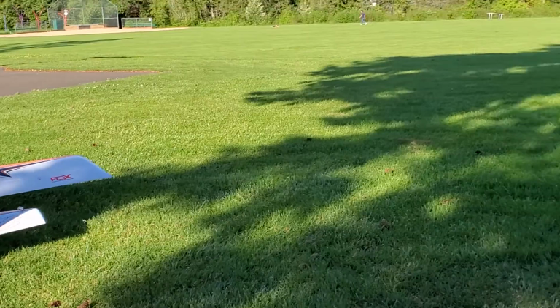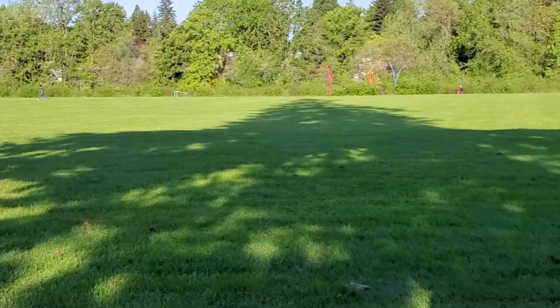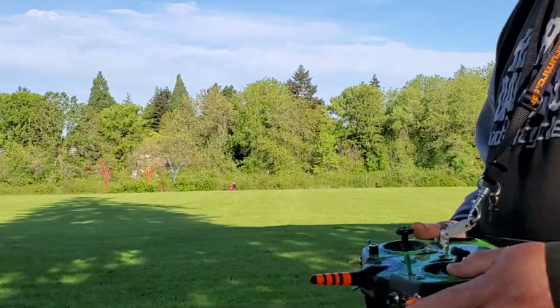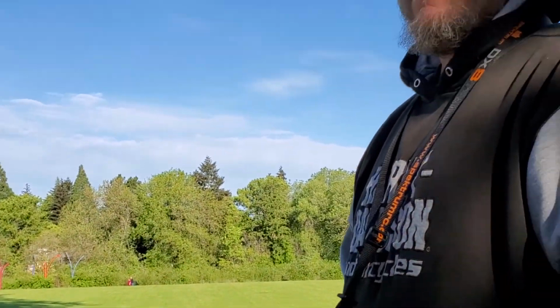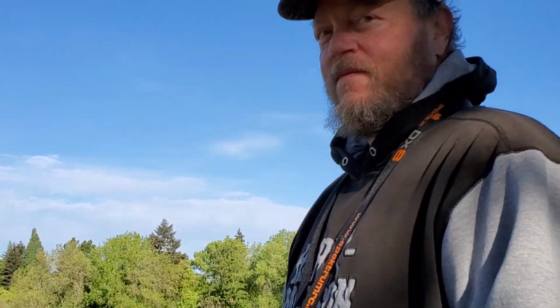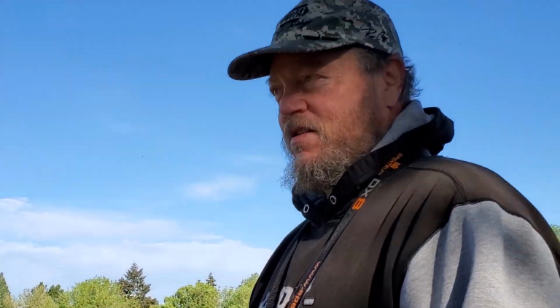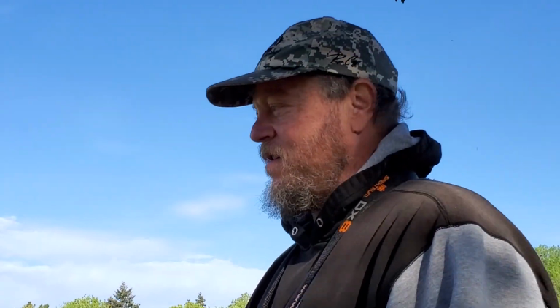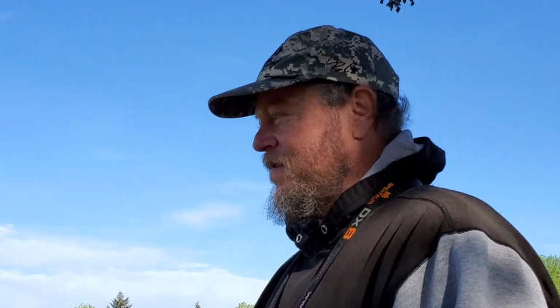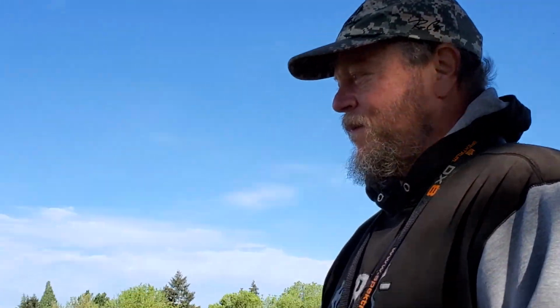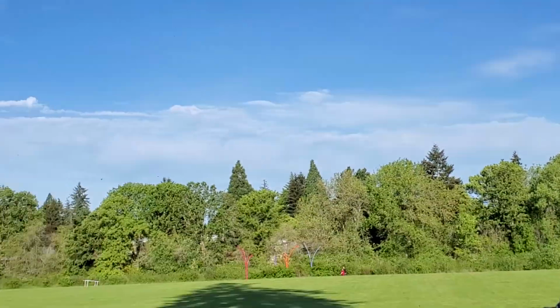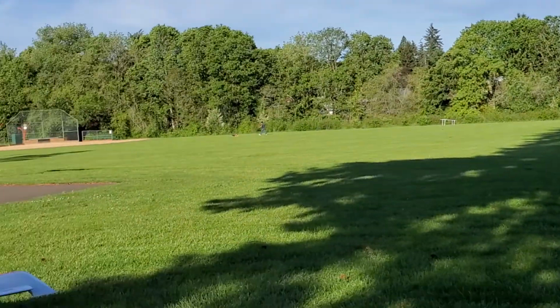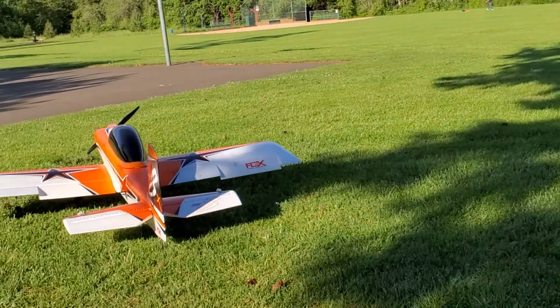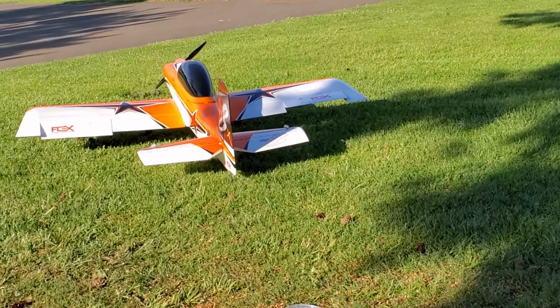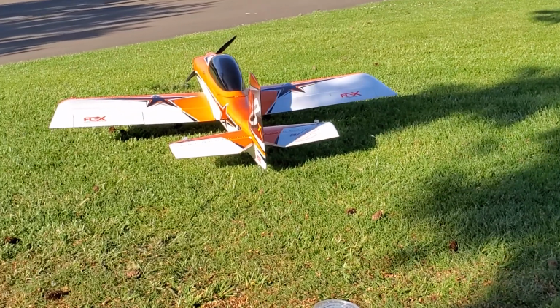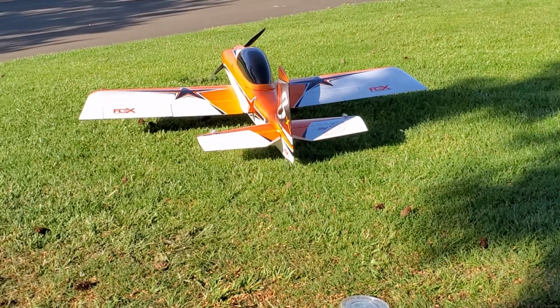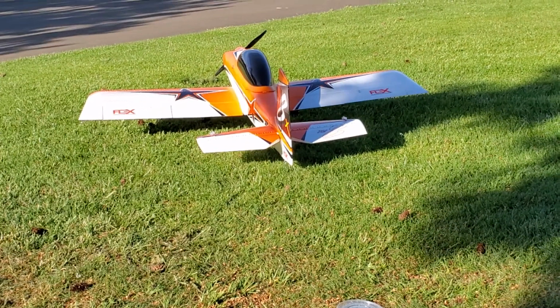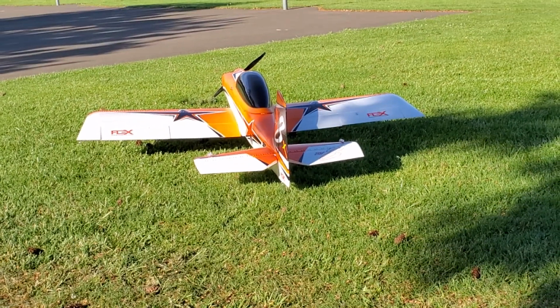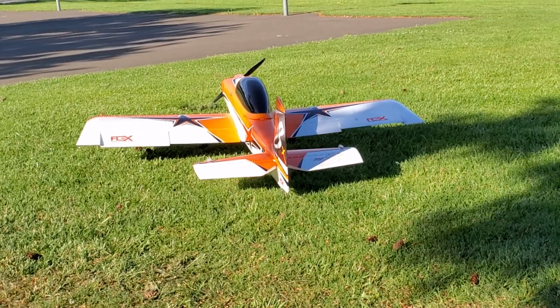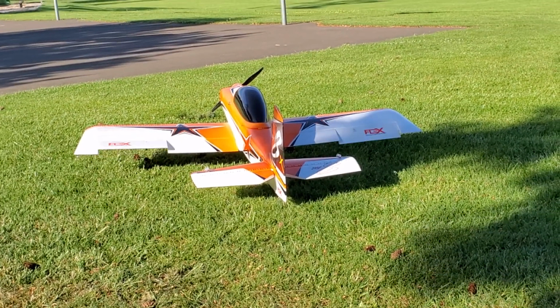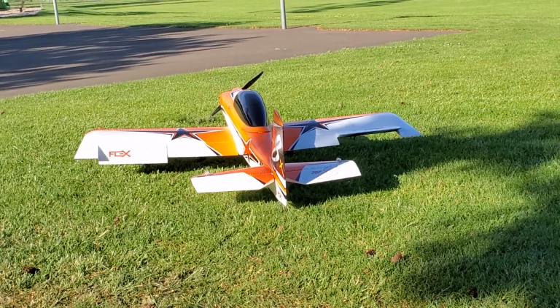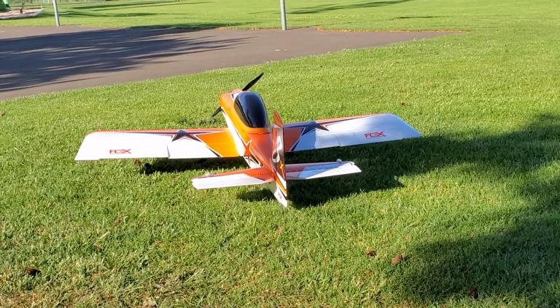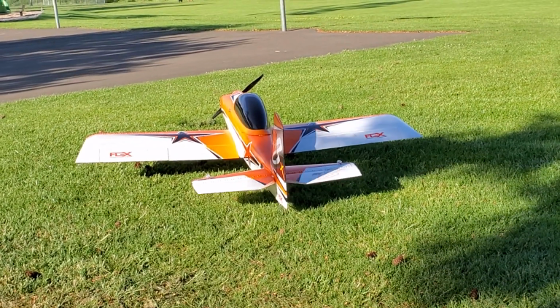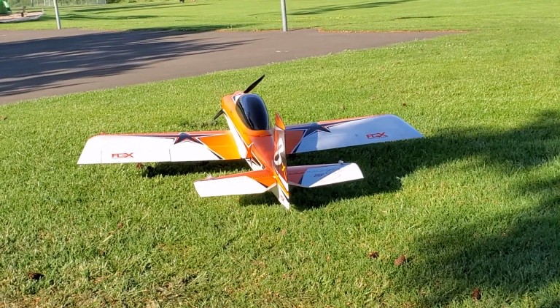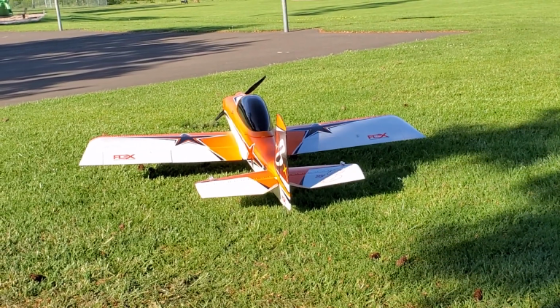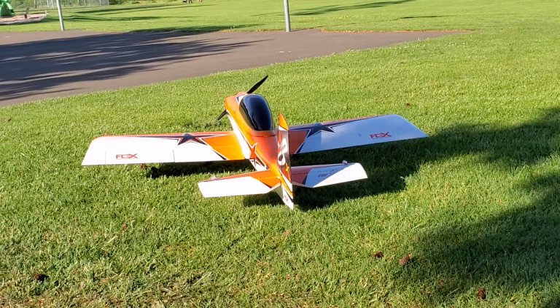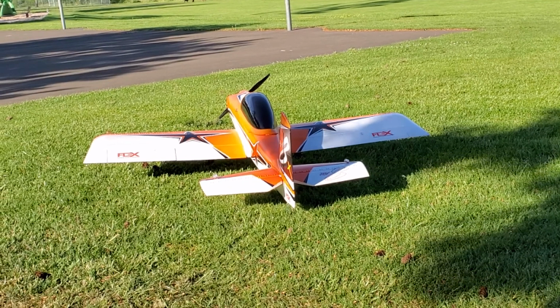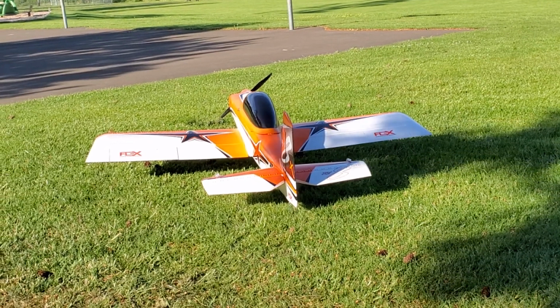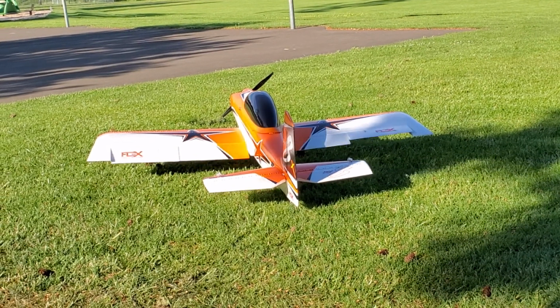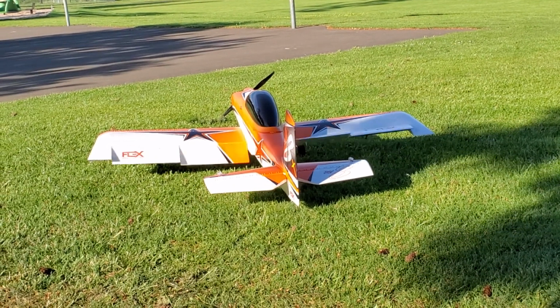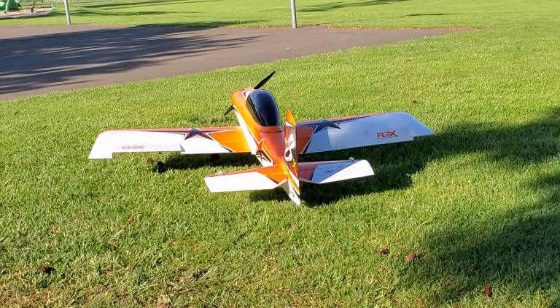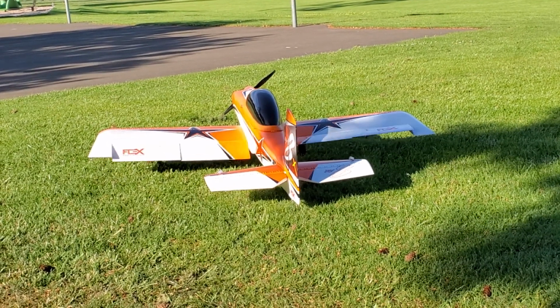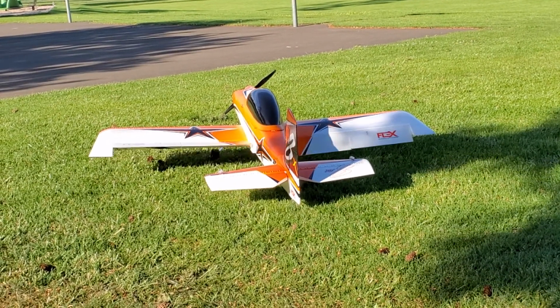Dave, I think we're ready to hit the air. Yes, we are. All right. So we're in flight mode 2. Okay. Normal props. This is 3D mode. And a couple of ailerons.